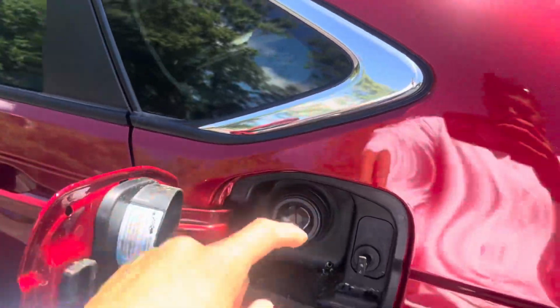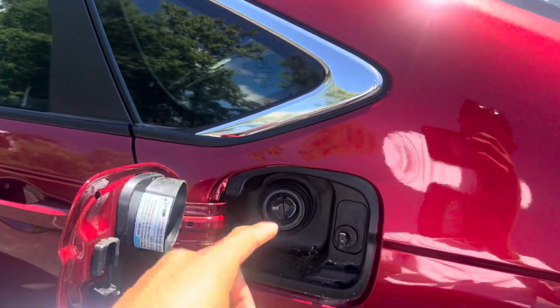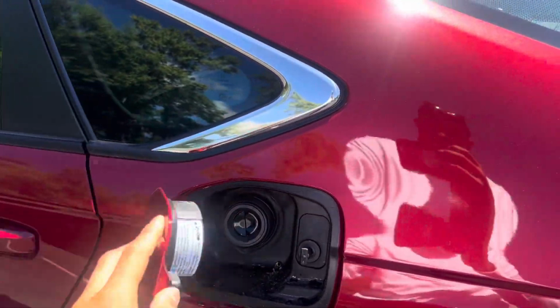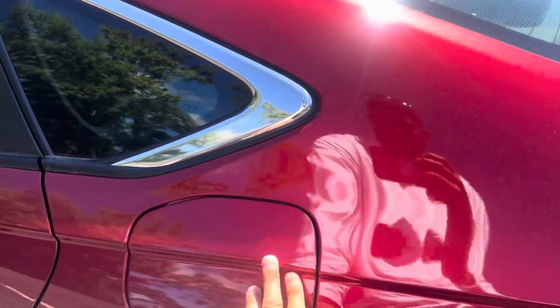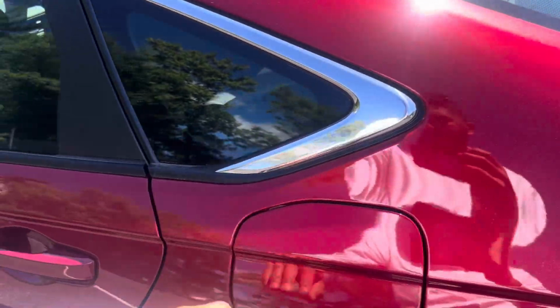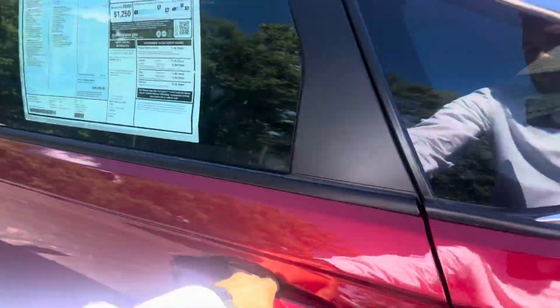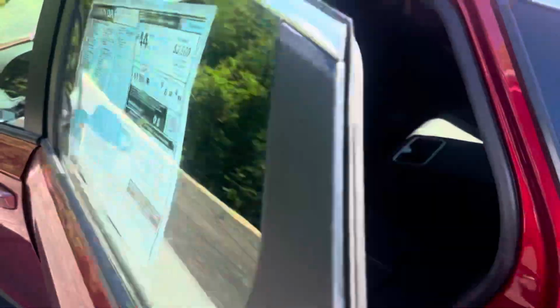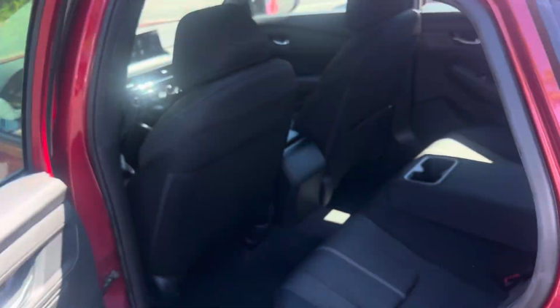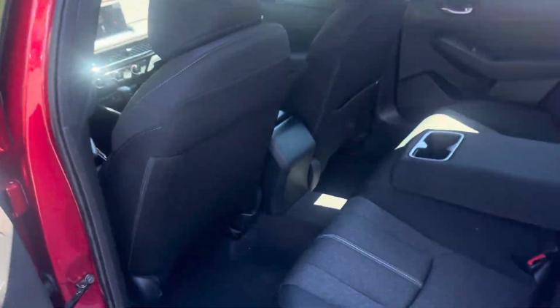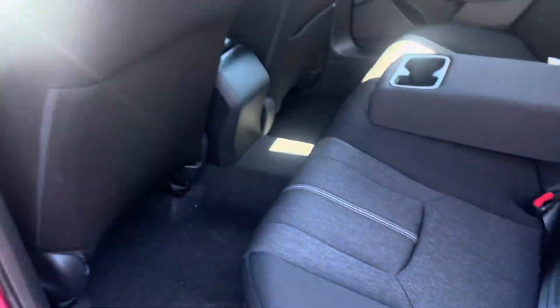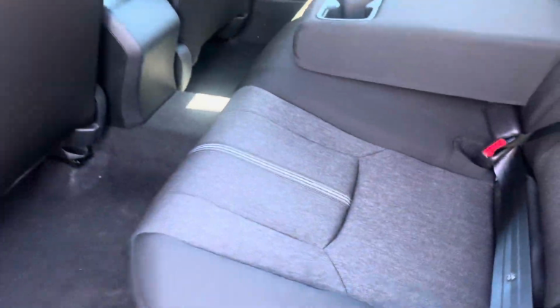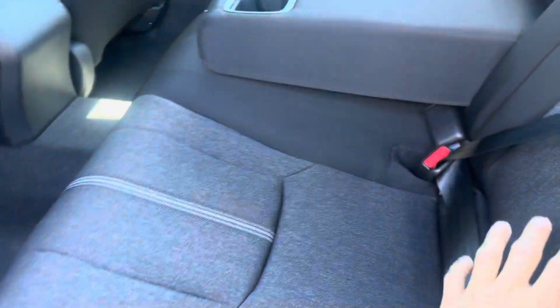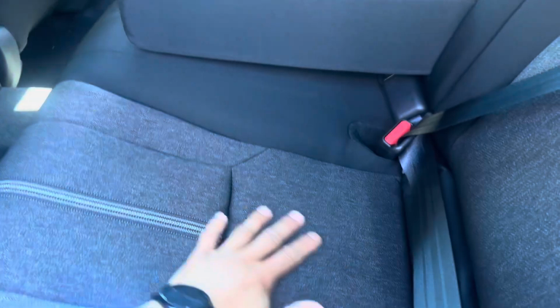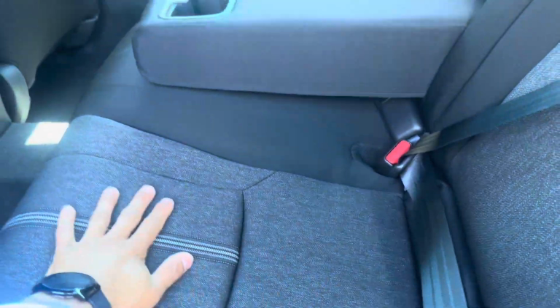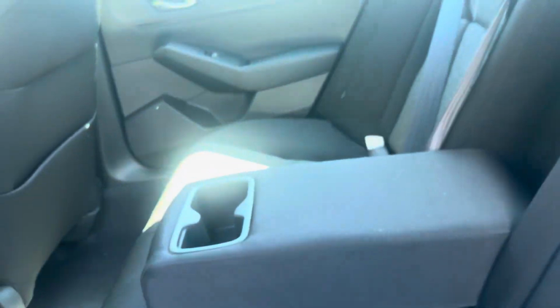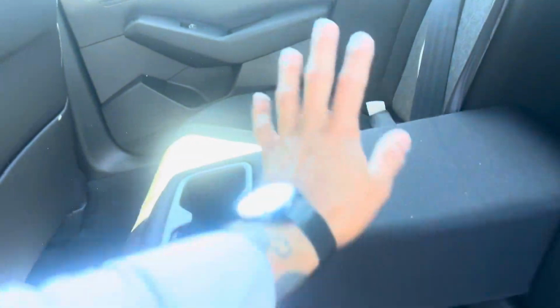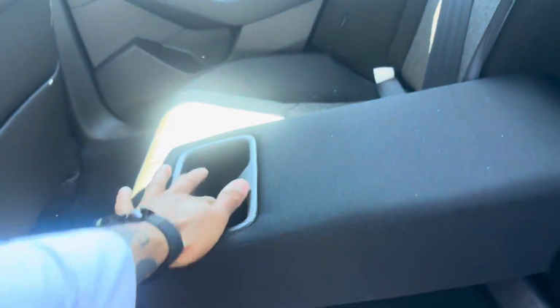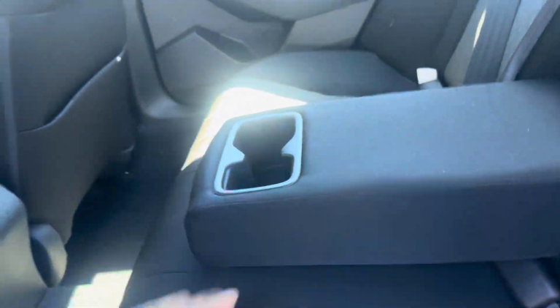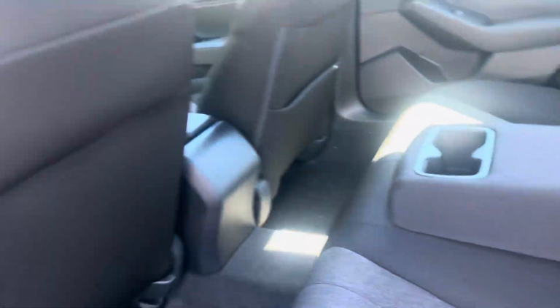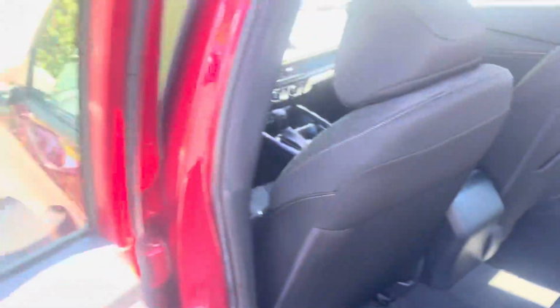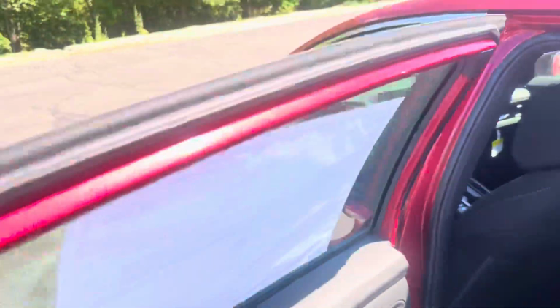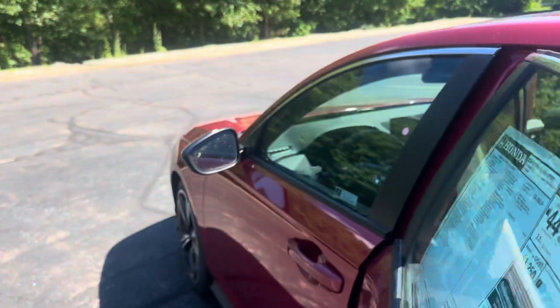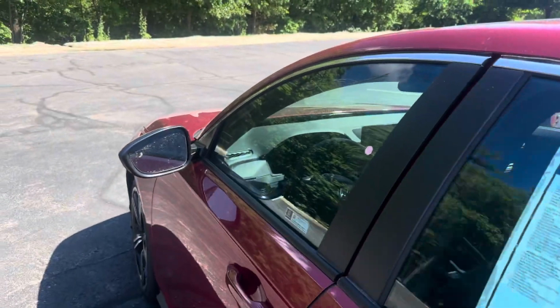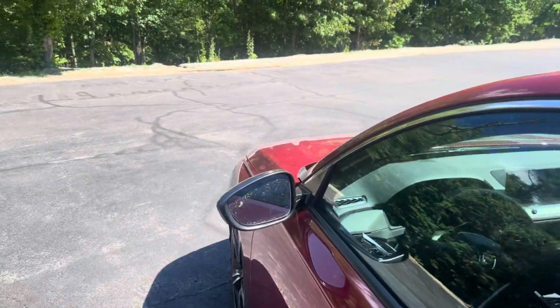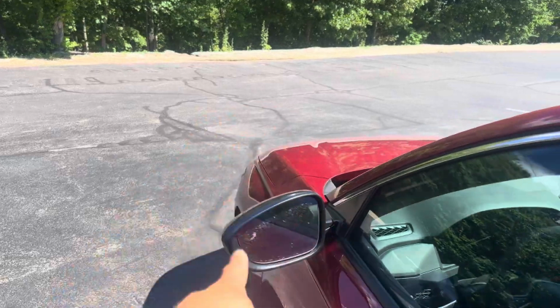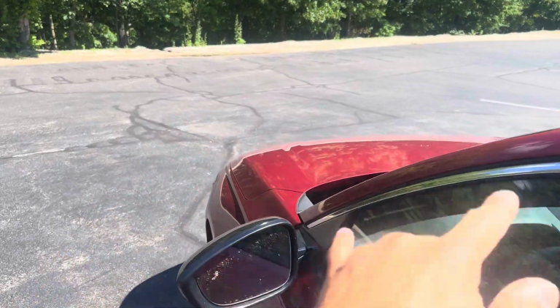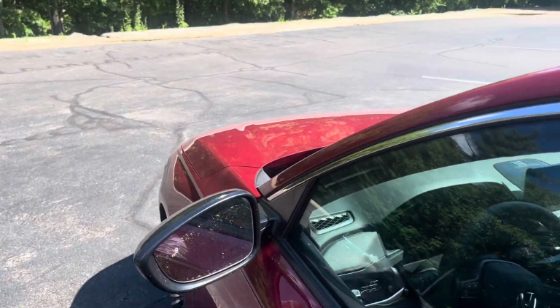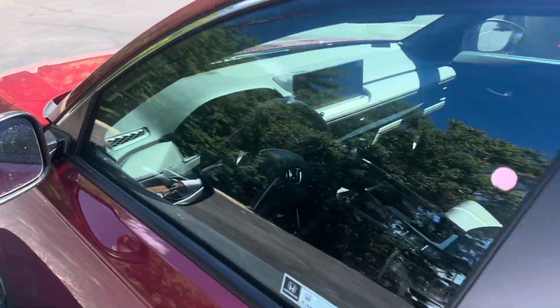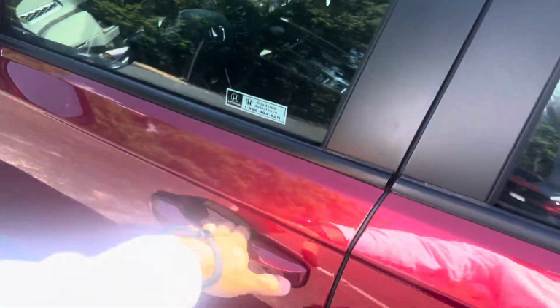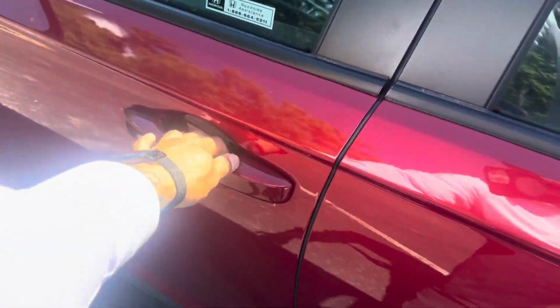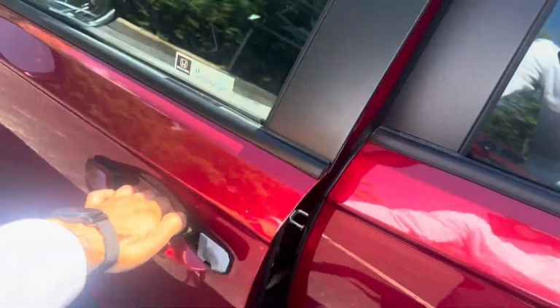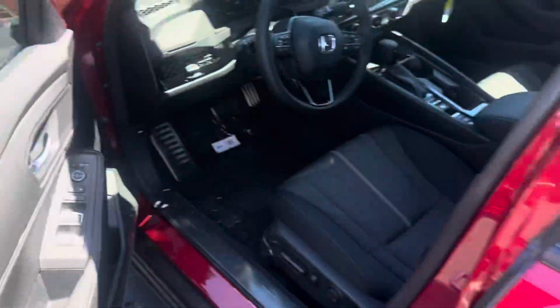Coming around to the back, you get a capless fuel filler which is super clutch, really easy to use. Going to the back for your back passengers, got this really nice detail on the seats here. You got your cup holders as well for your back passengers, and then you got blind spot monitors on both mirrors.